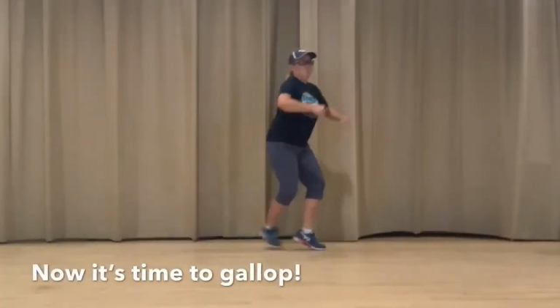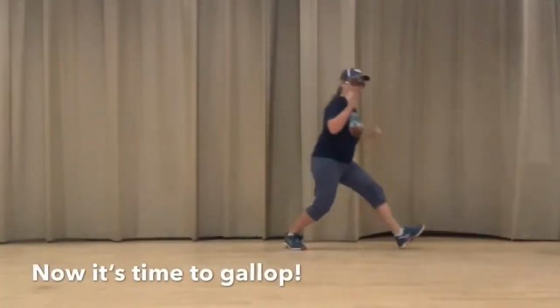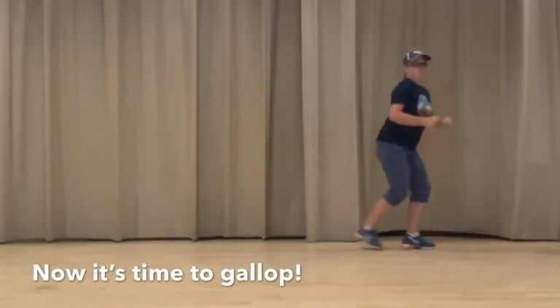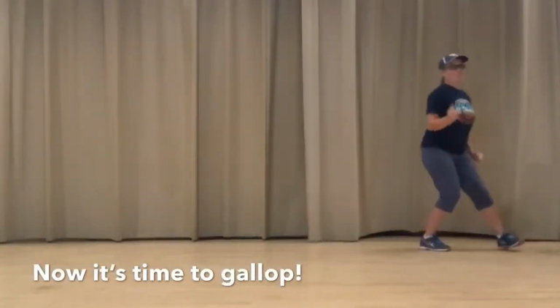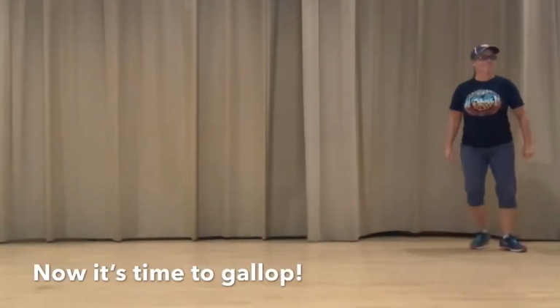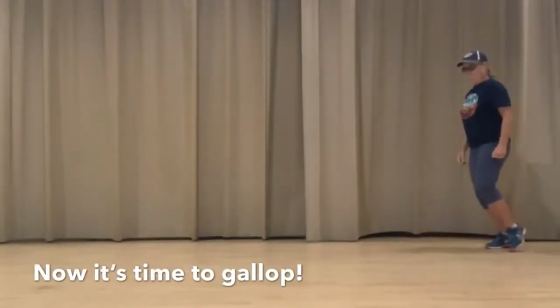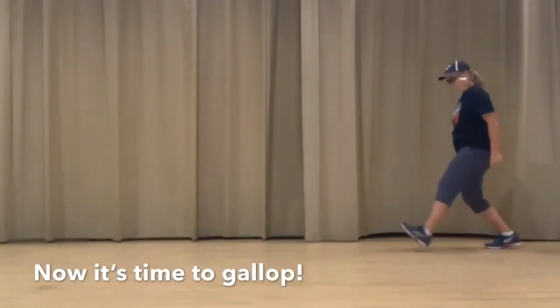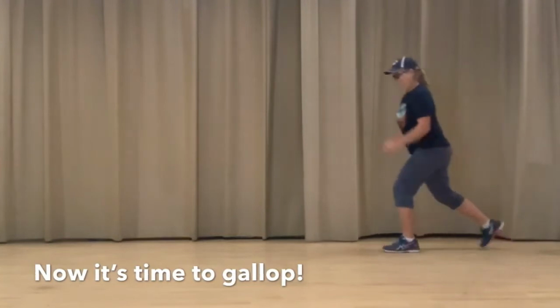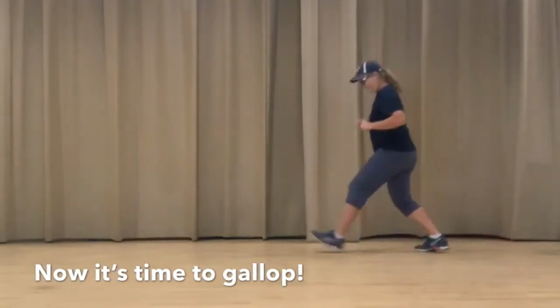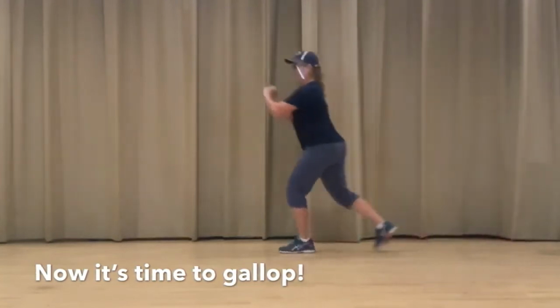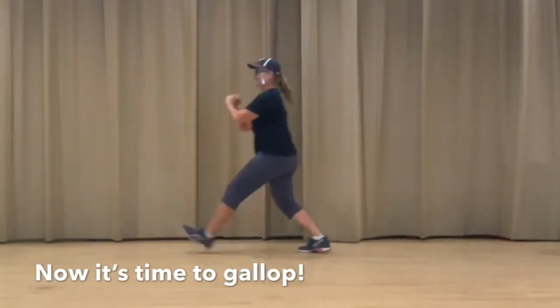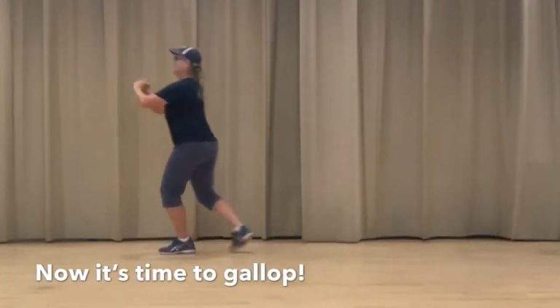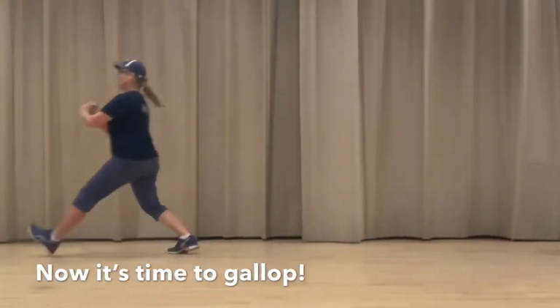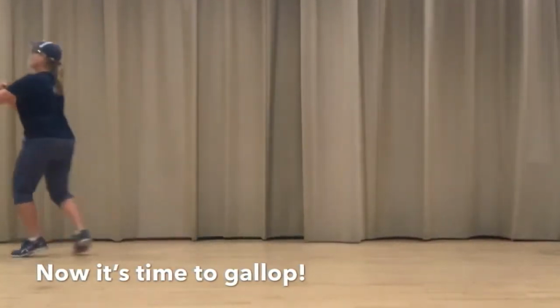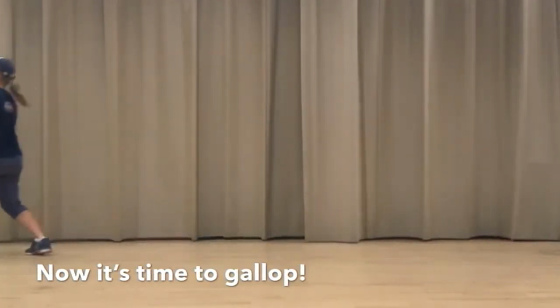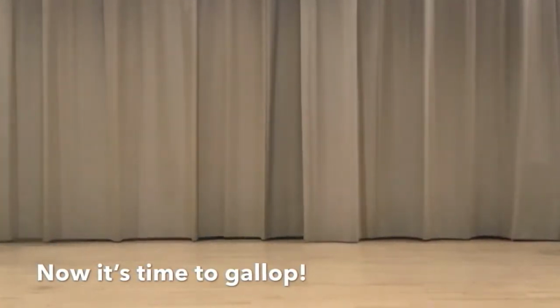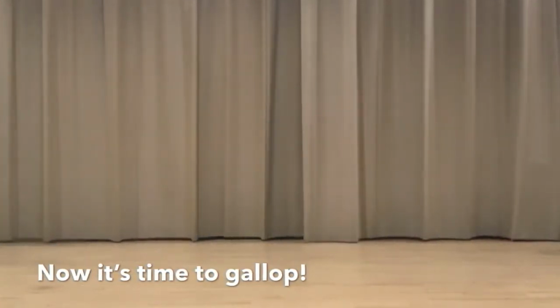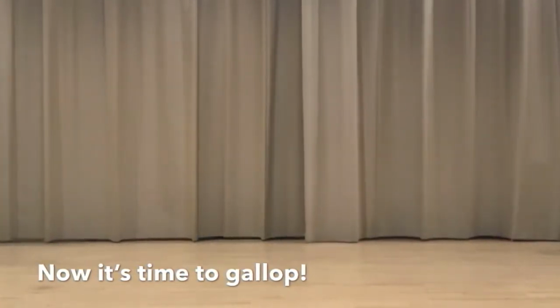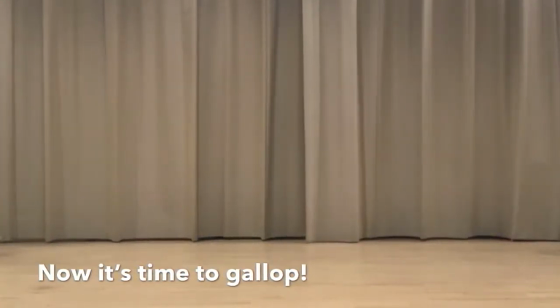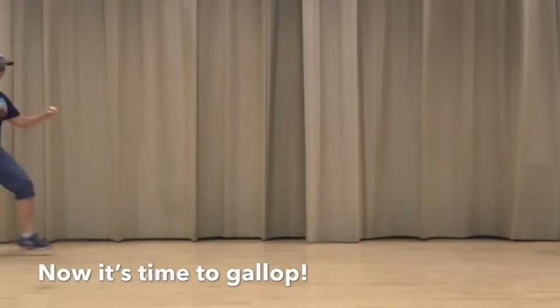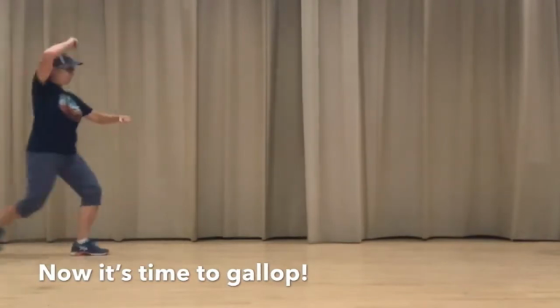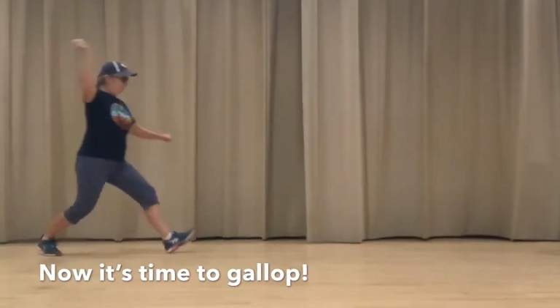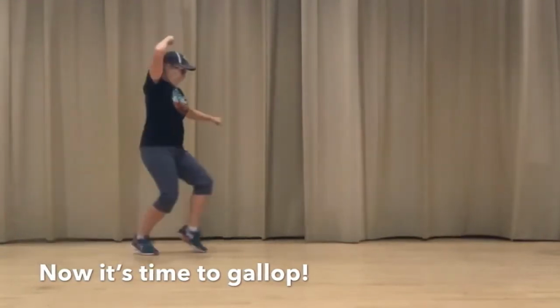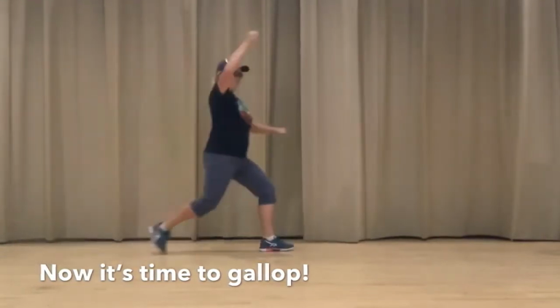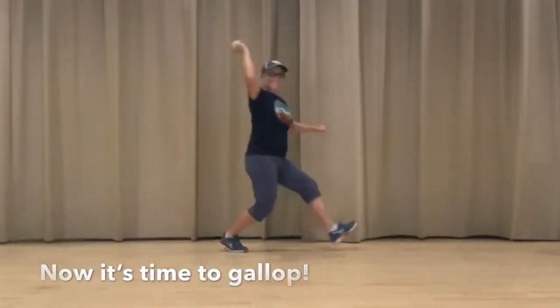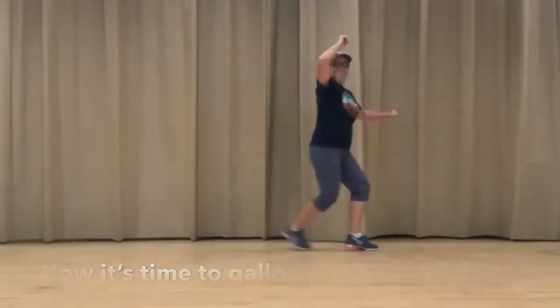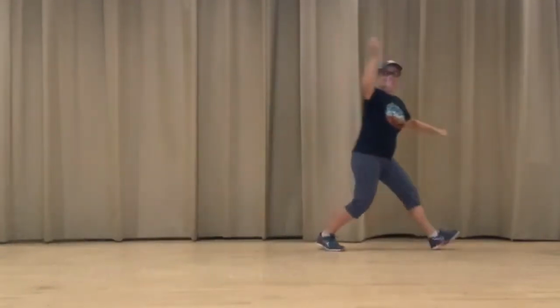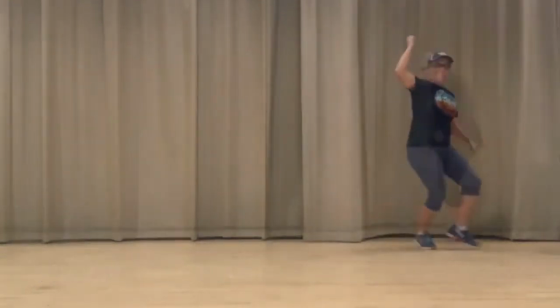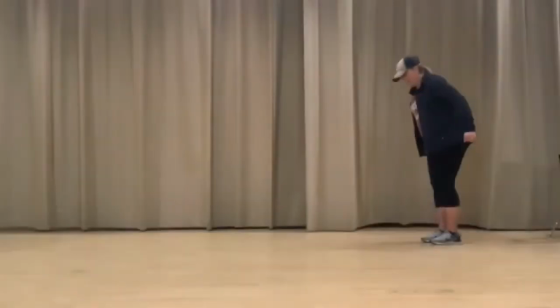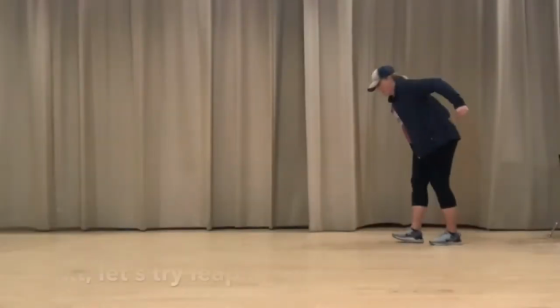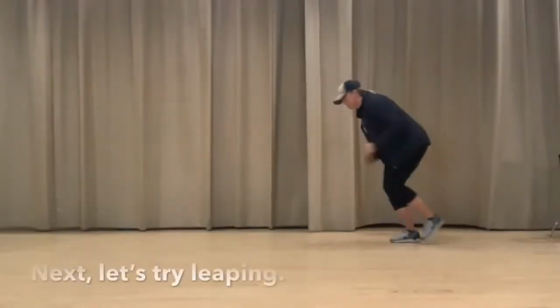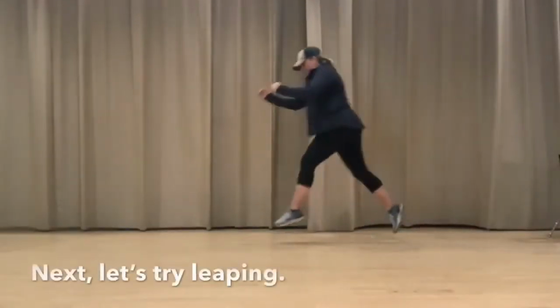Let's go ahead and try galloping now. I think this is one of Mrs. Hagerman's favorite locomotor movements. She likes to pretend like she's riding a horse and act like she's a cowgirl.